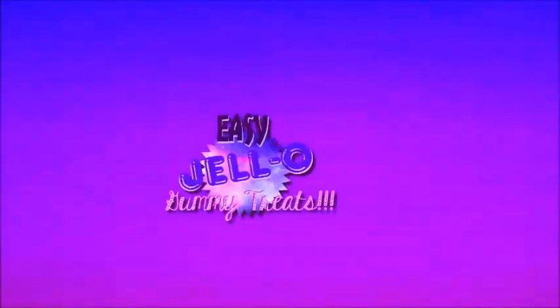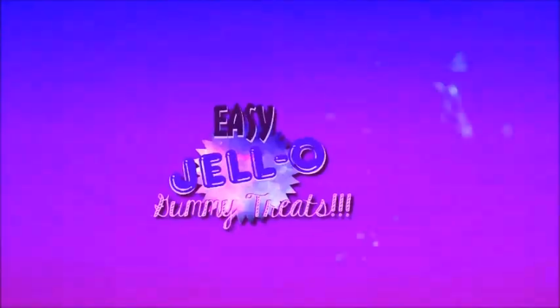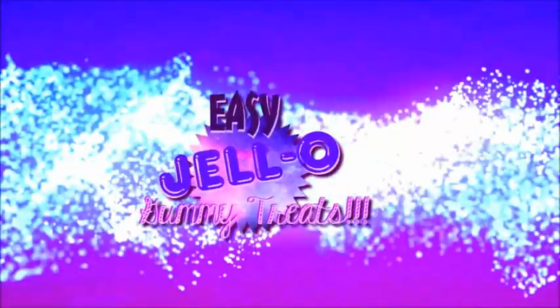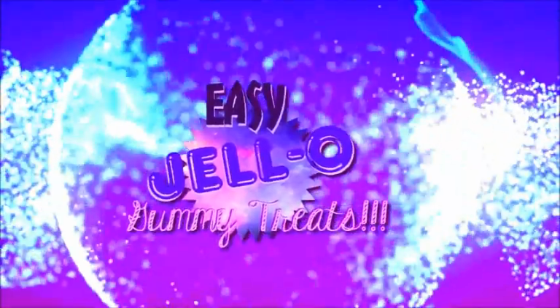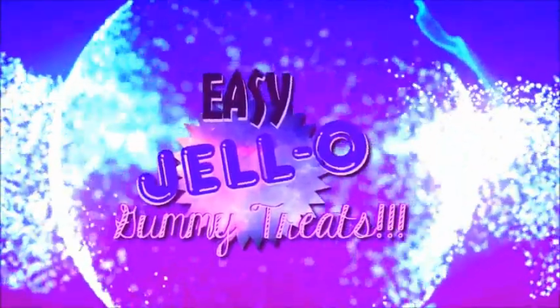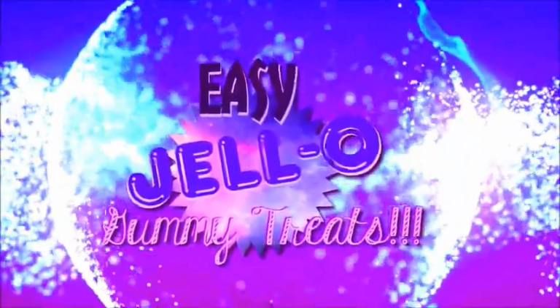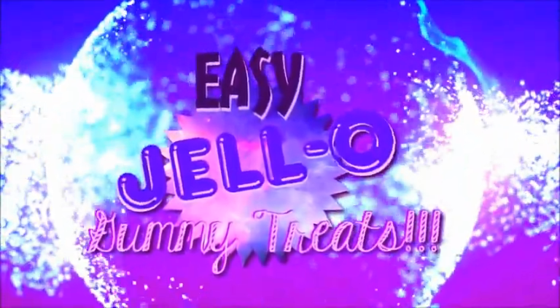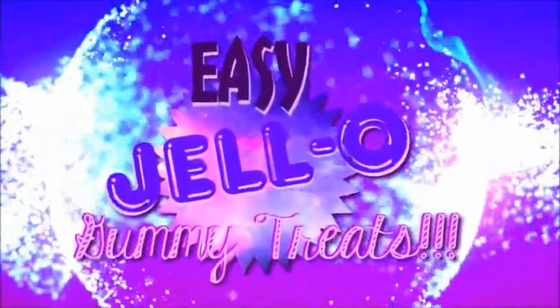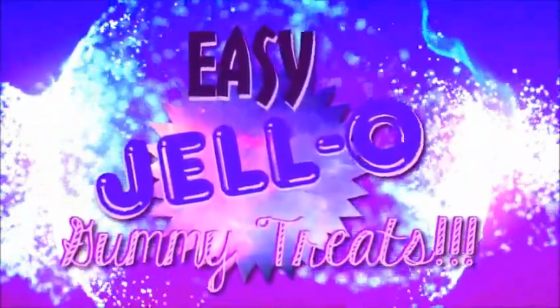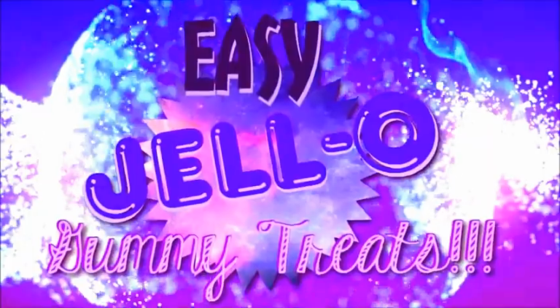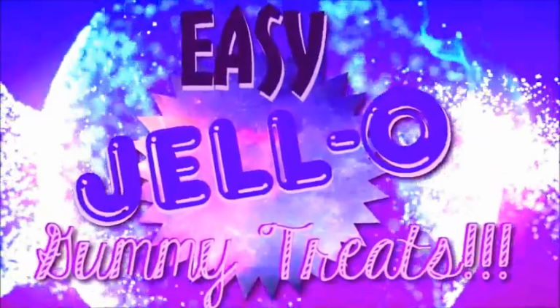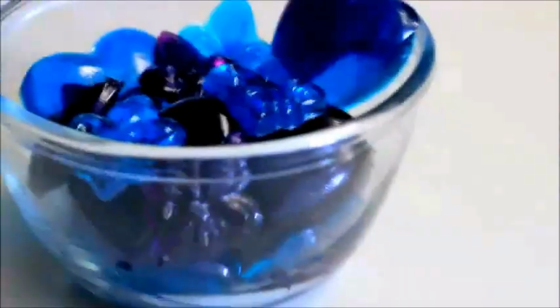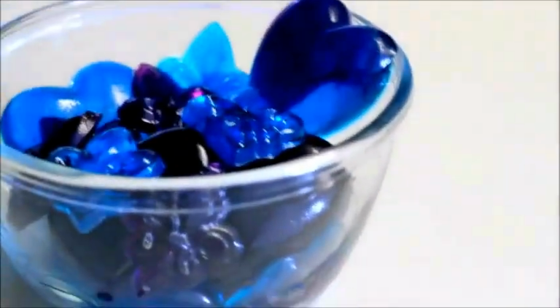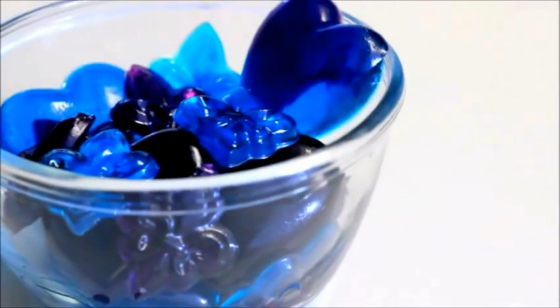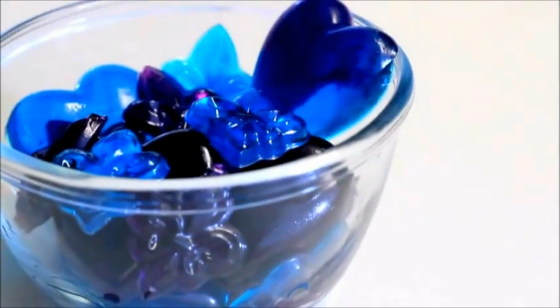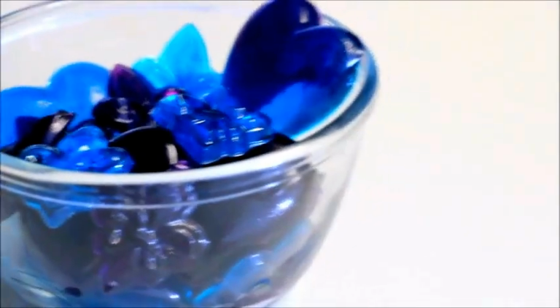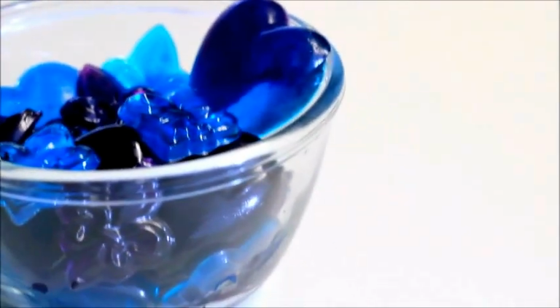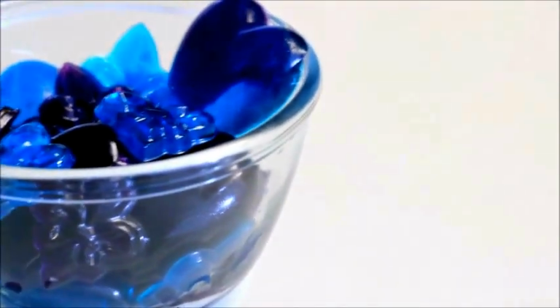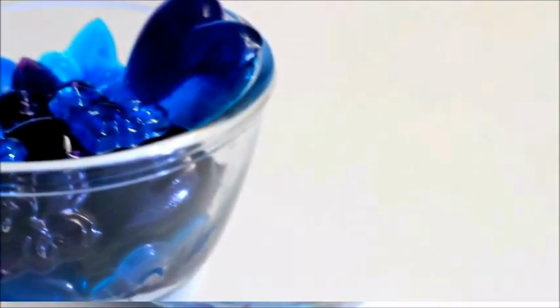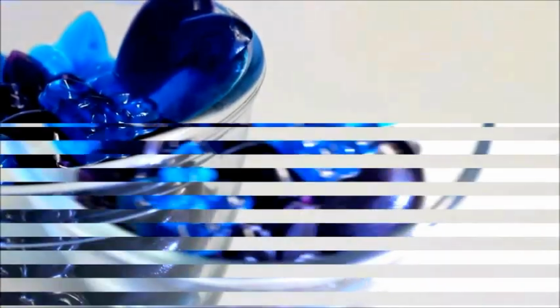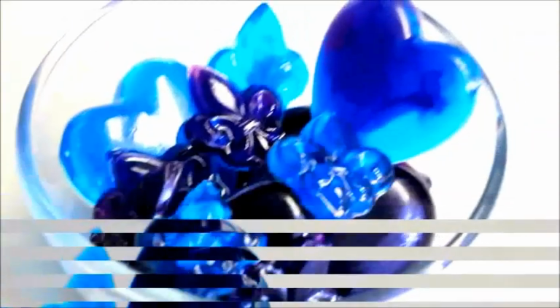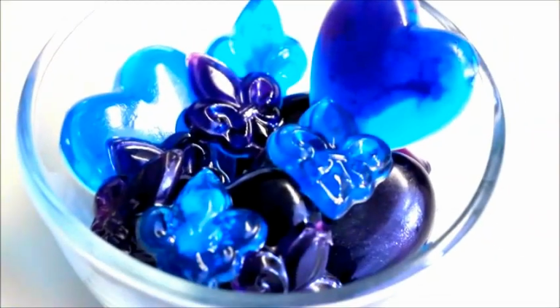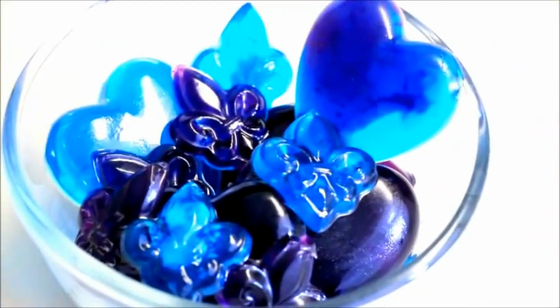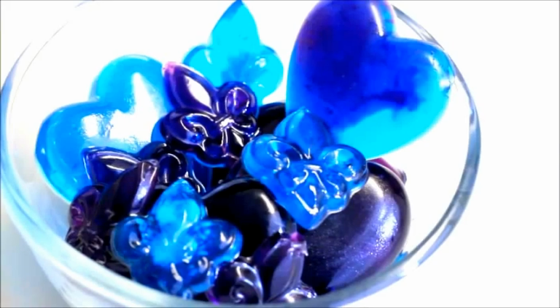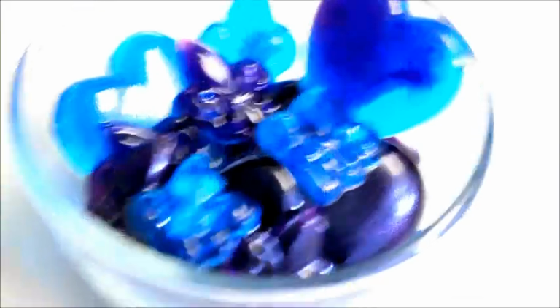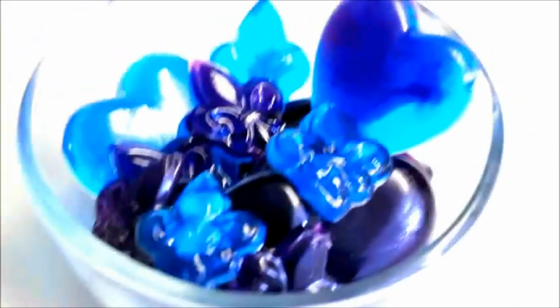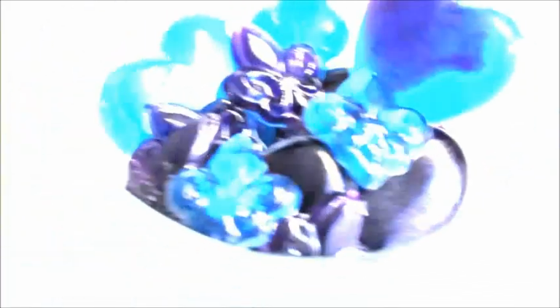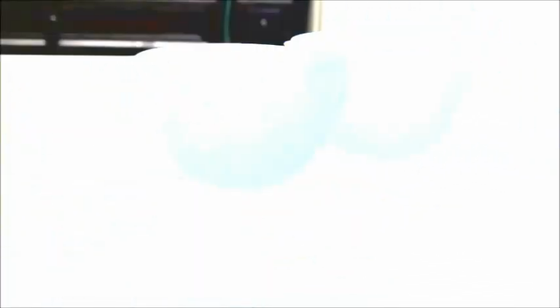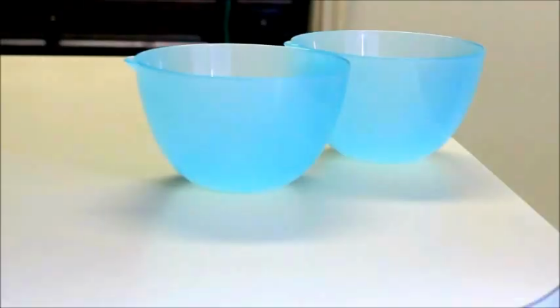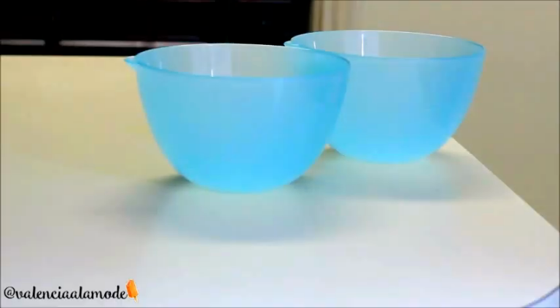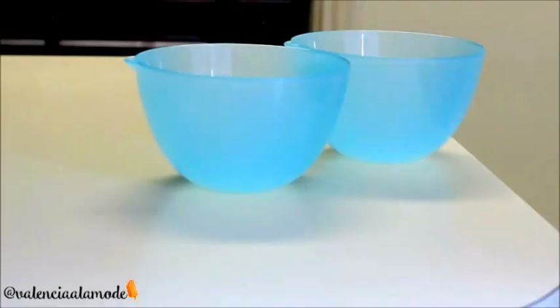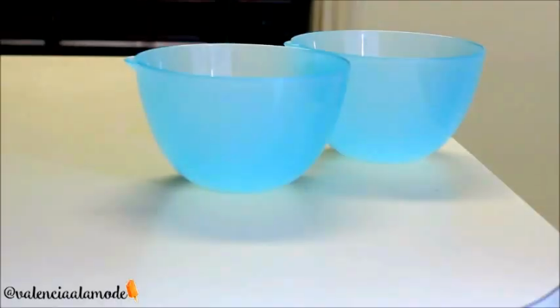Hey, welcome back to my channel! Today I'm going to be bringing you guys another super easy recipe — this one was actually inspired by some pretty amazing people. Today's recipe is for homemade gummy candy.